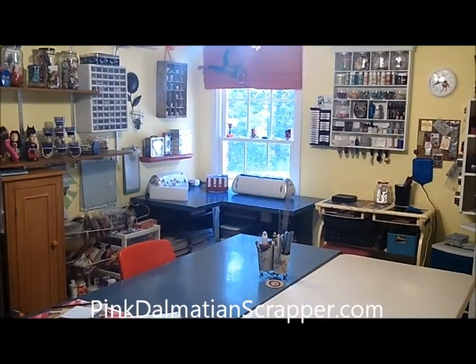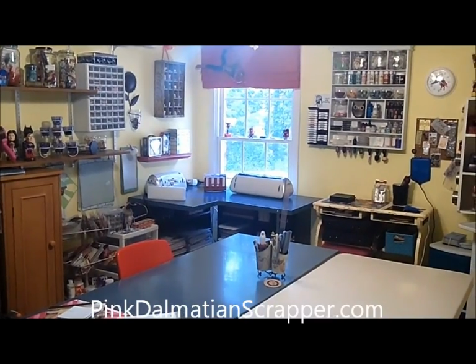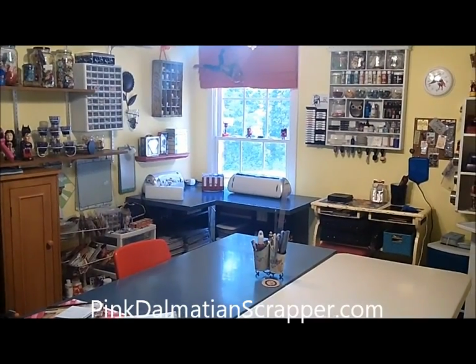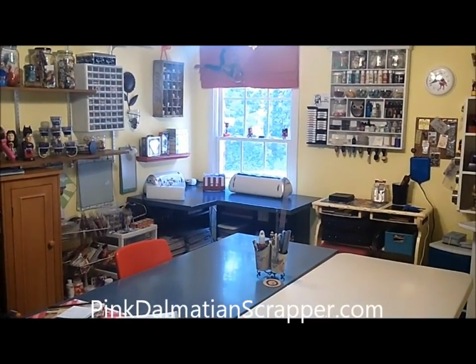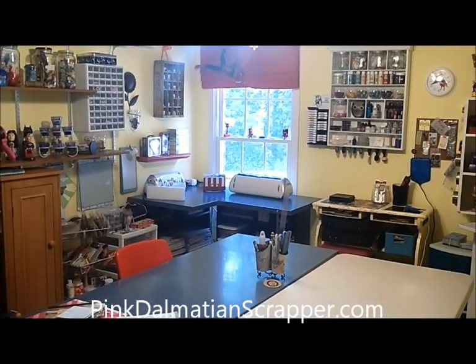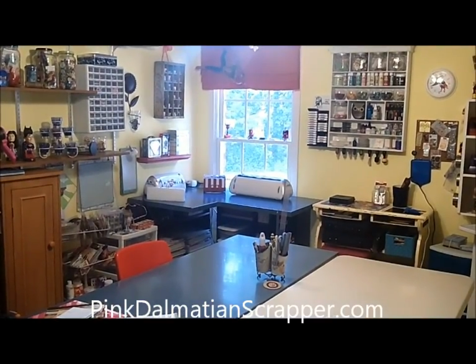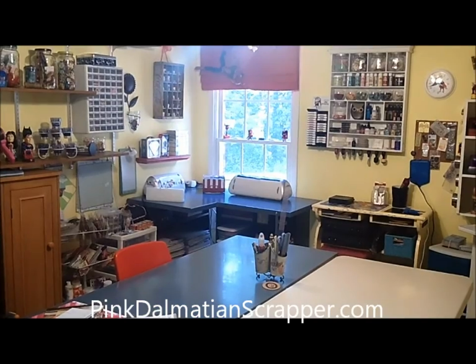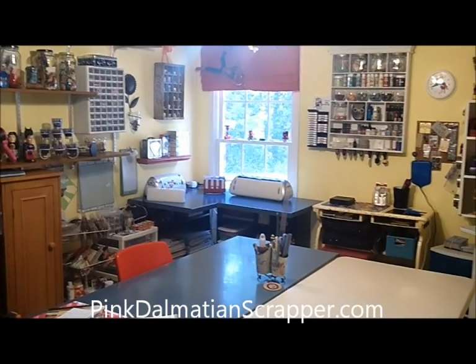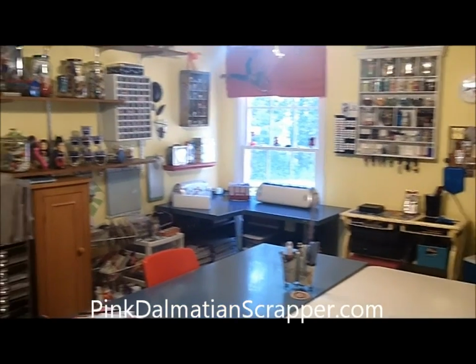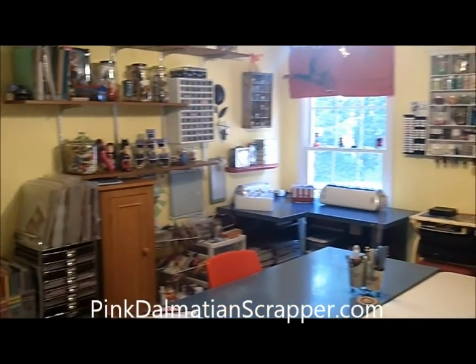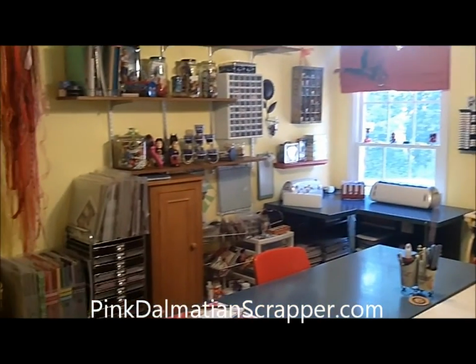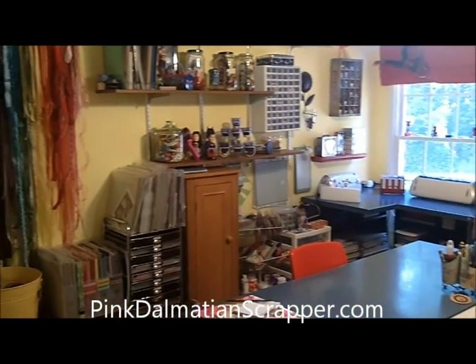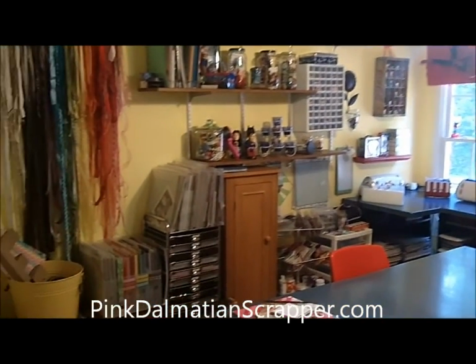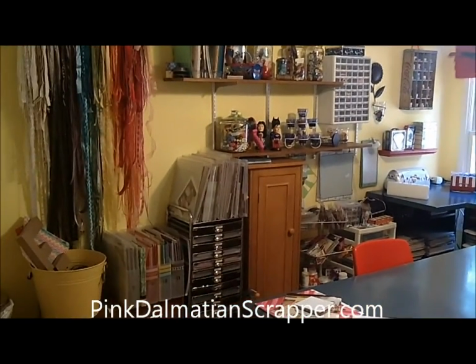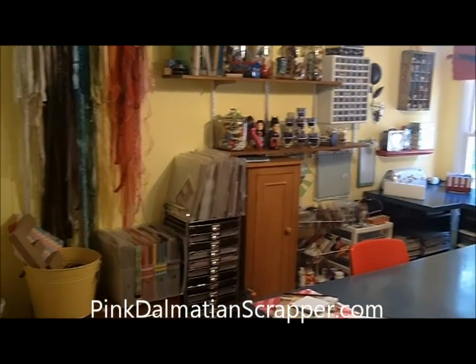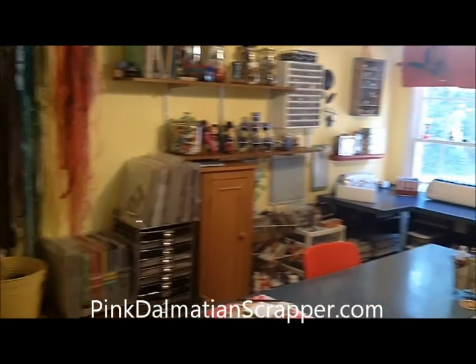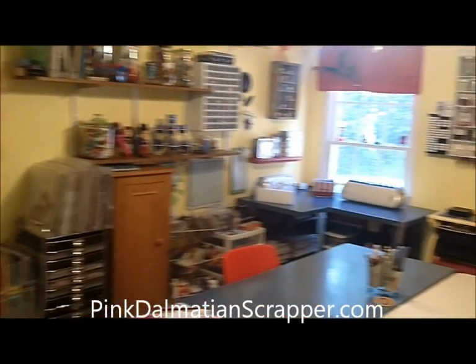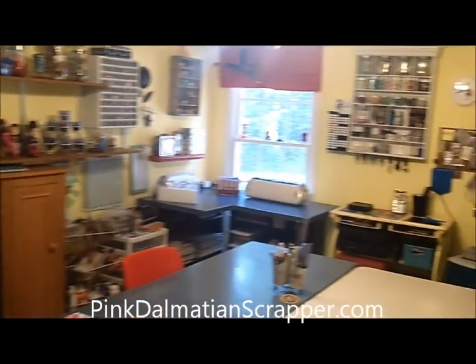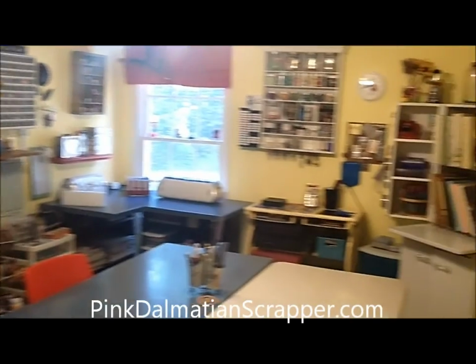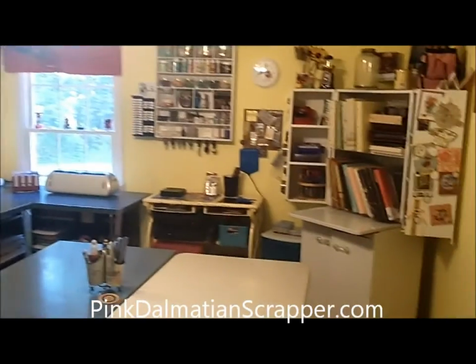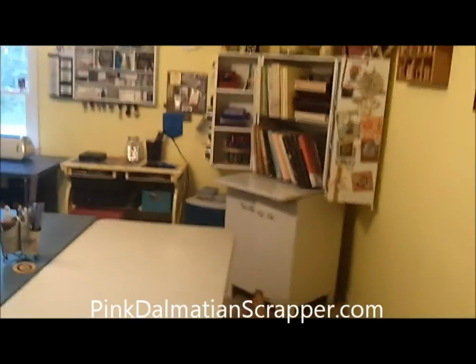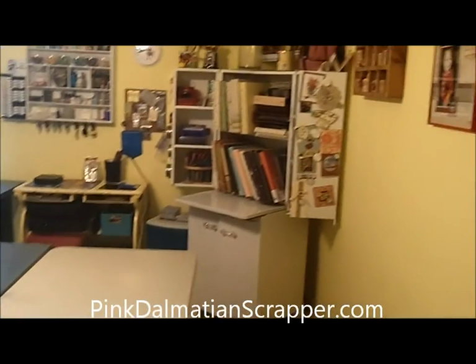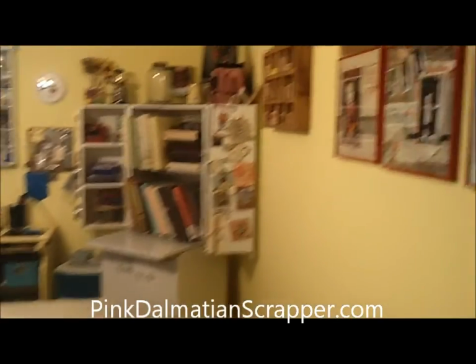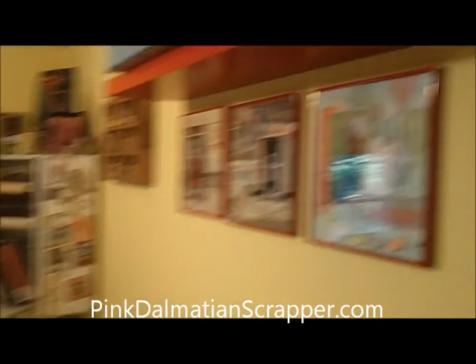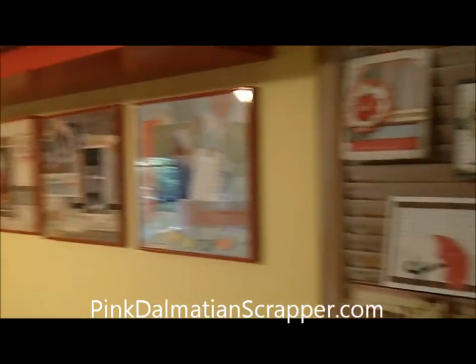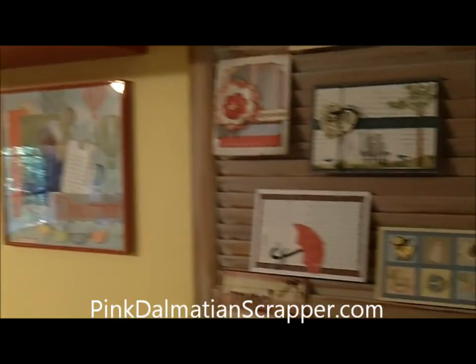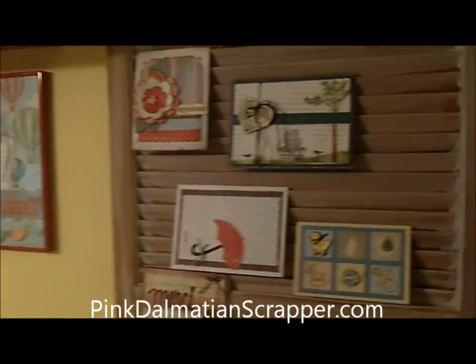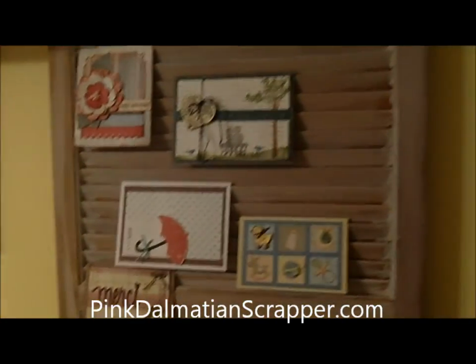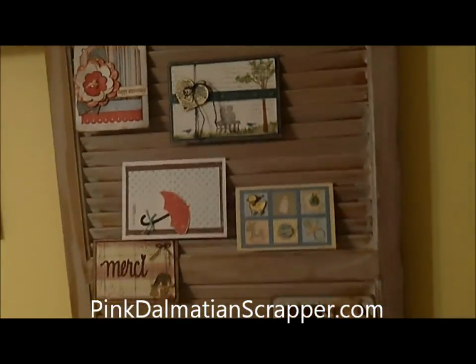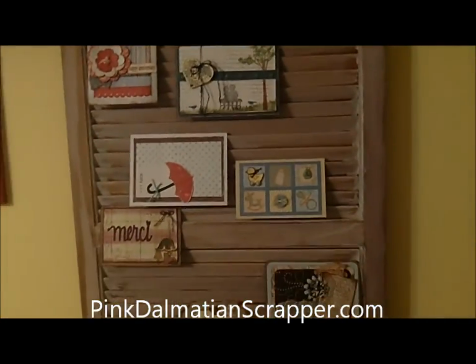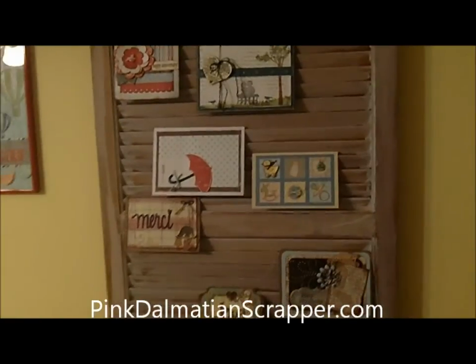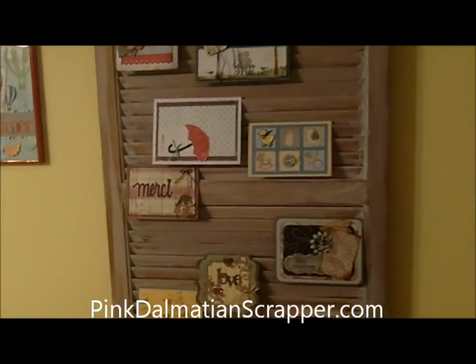This is Cicely, the Pink Dalmatian Scrapper, and I wanted to share with you an updated room tour. I've added a few things to my room, so I just wanted a quick tour to show you, and I'll just start and work my way around the room.